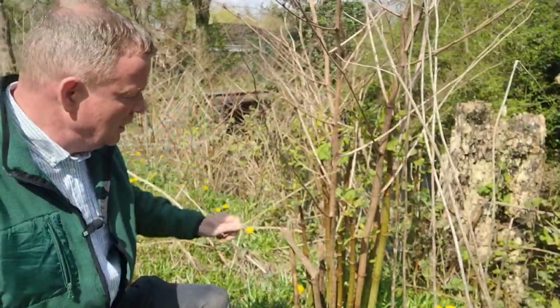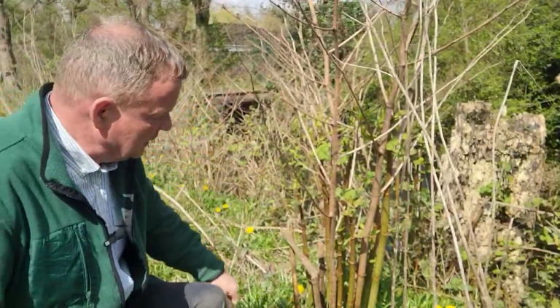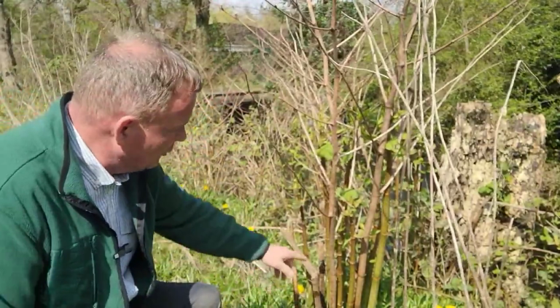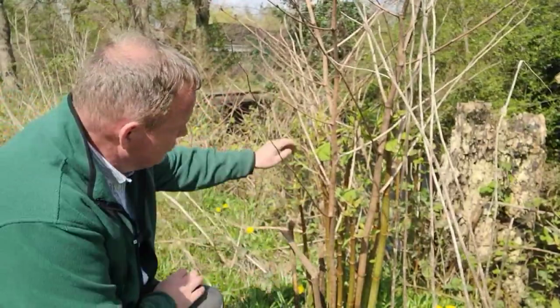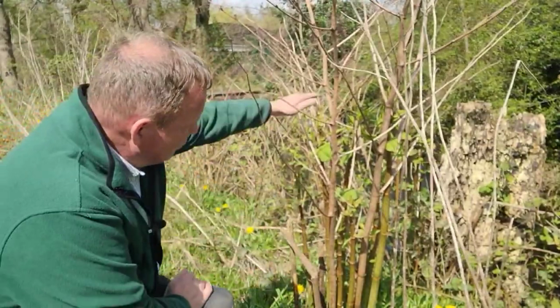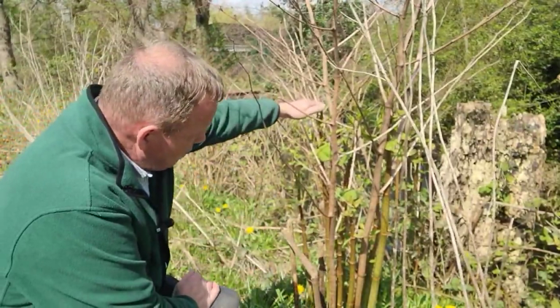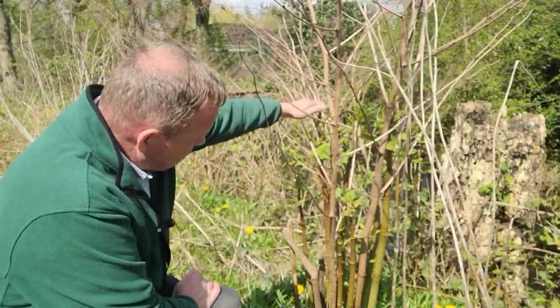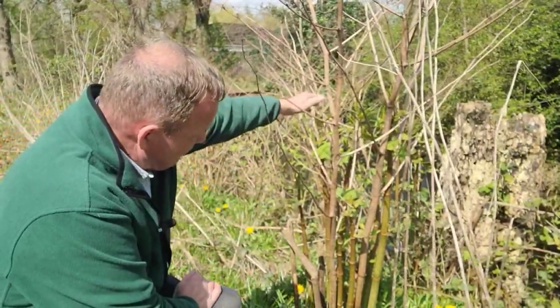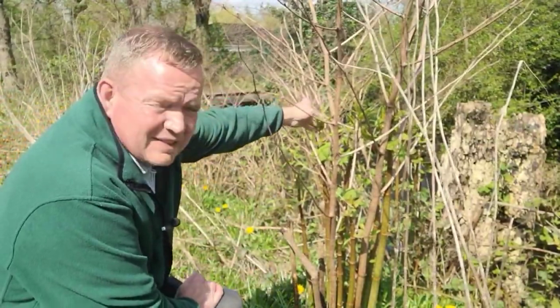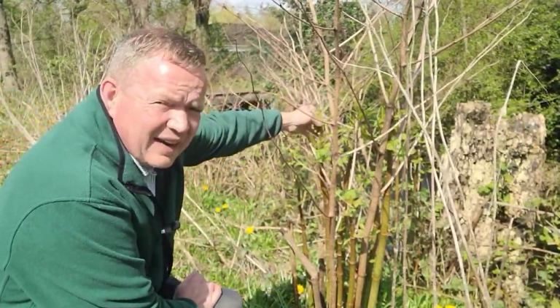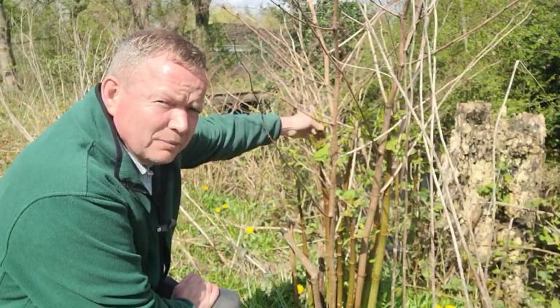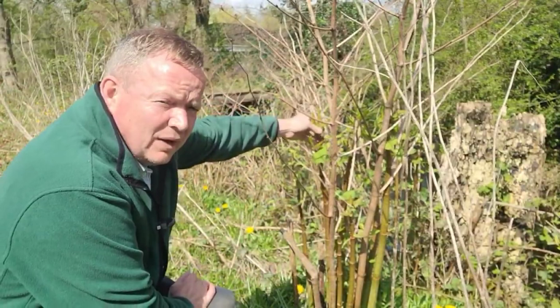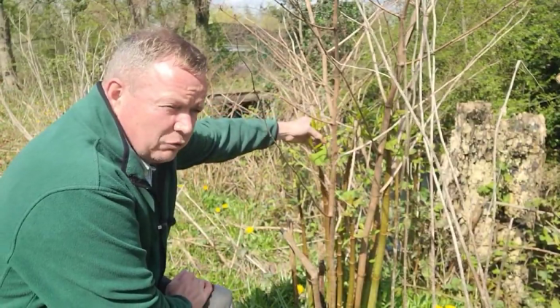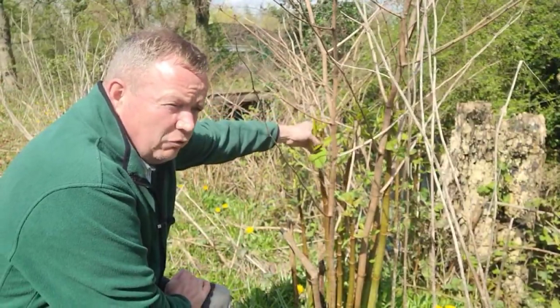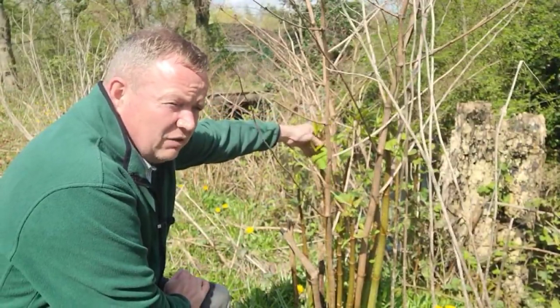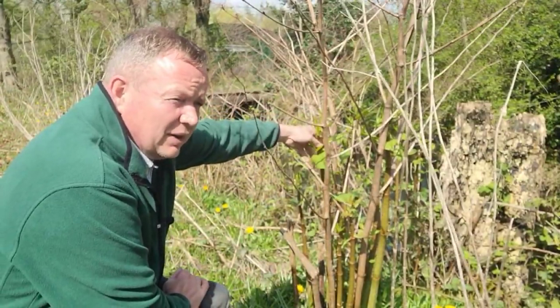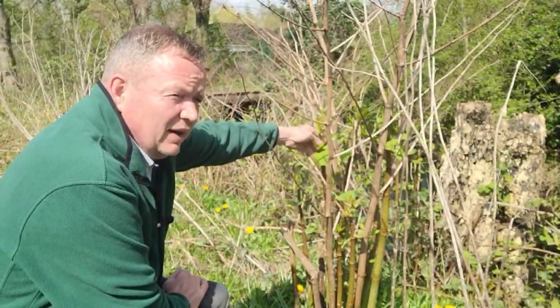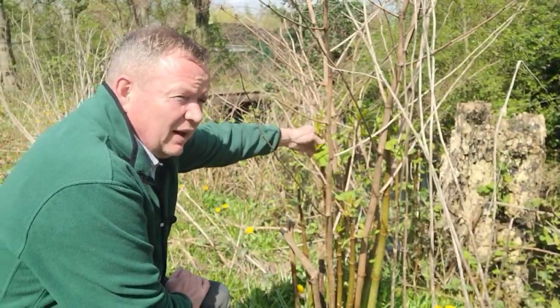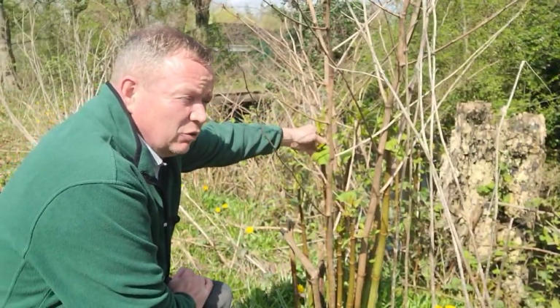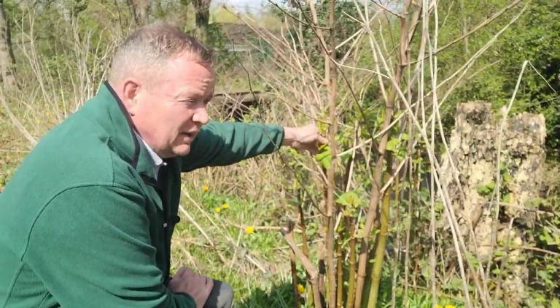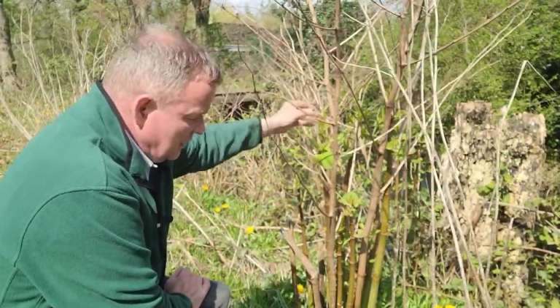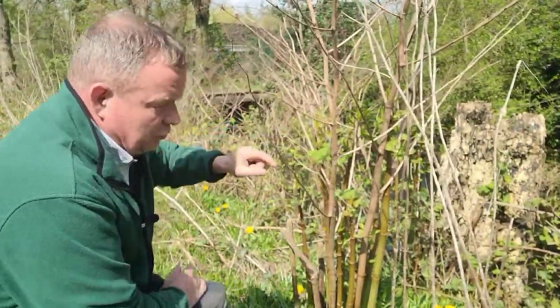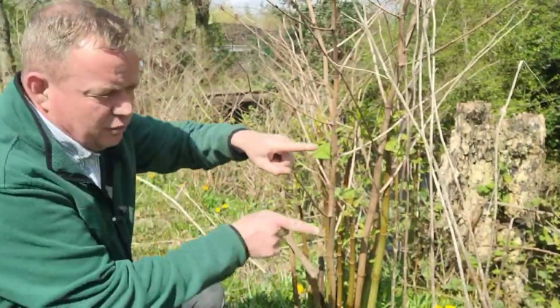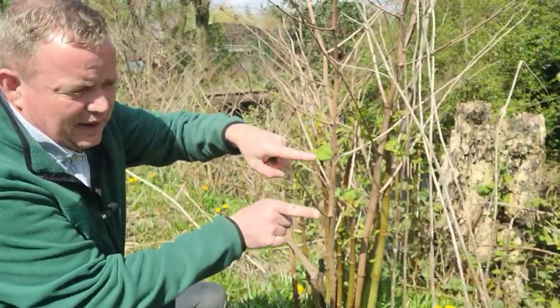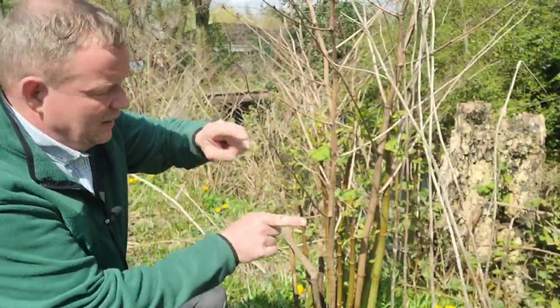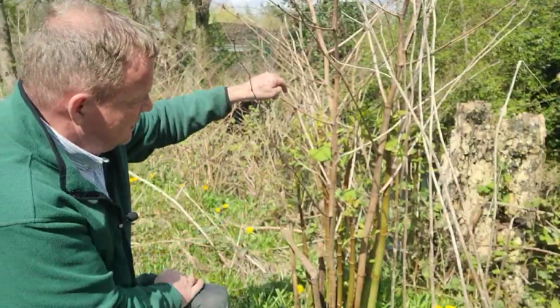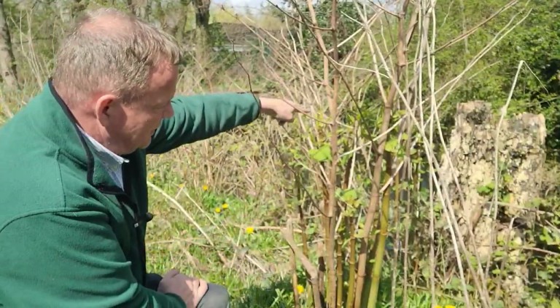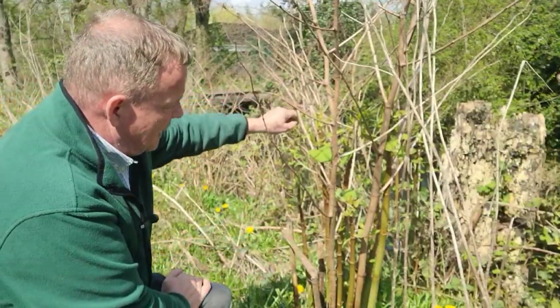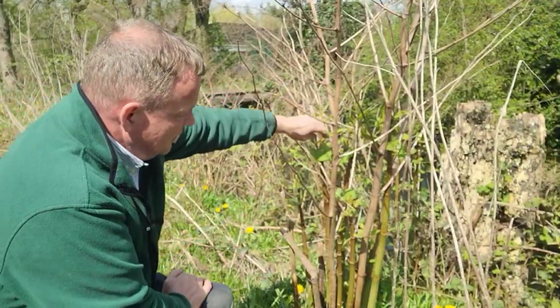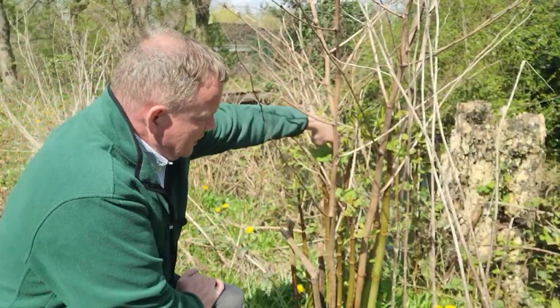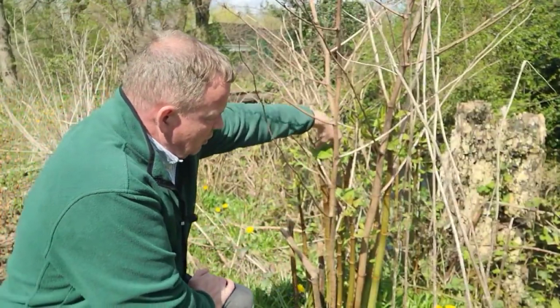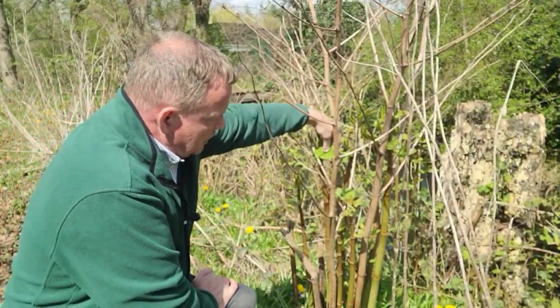And then you've got the new stems coming up — that's looking at about a meter high now. That's grown really rapidly in the last two weeks, from about that size to that height.